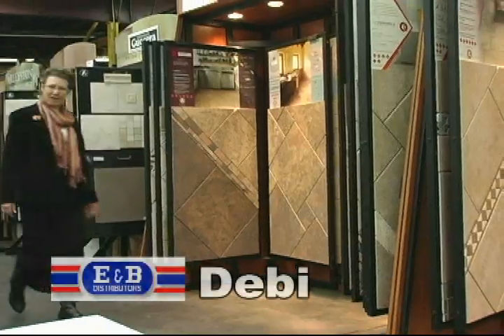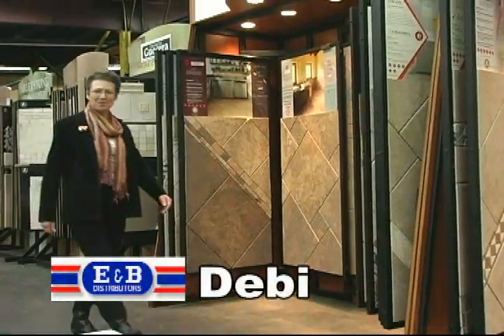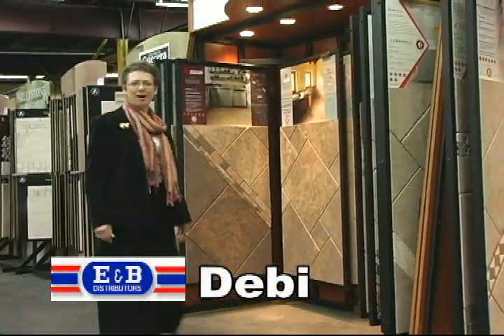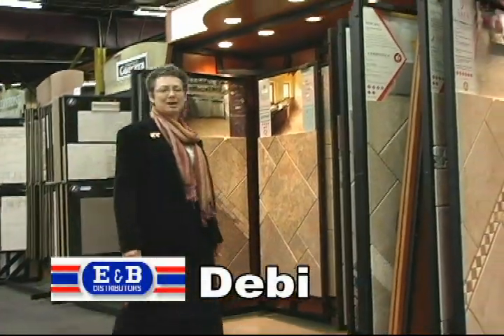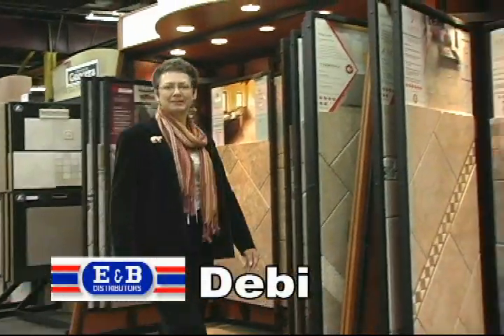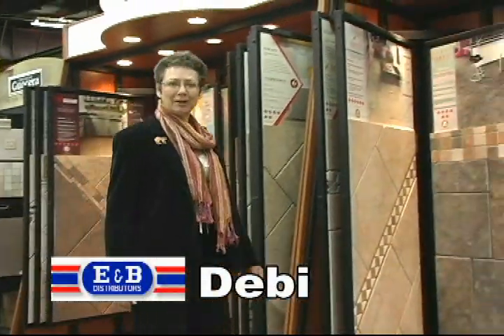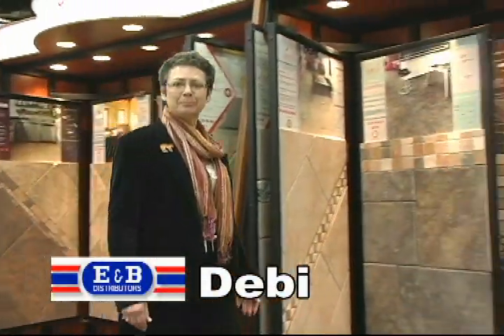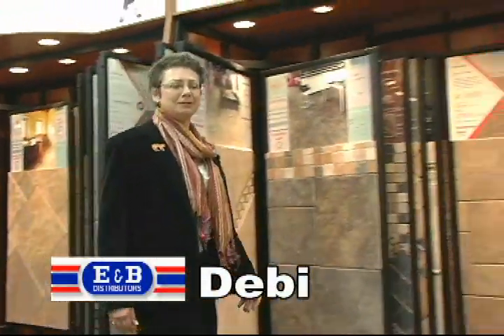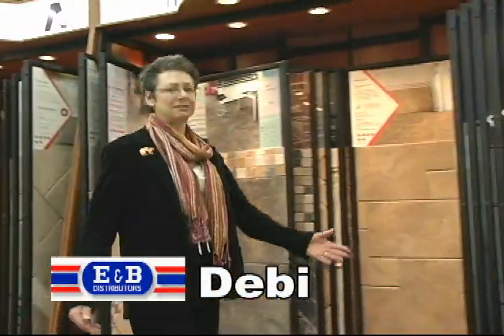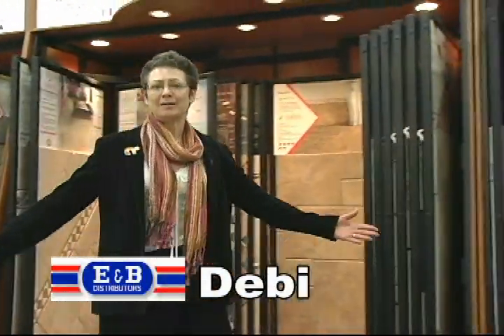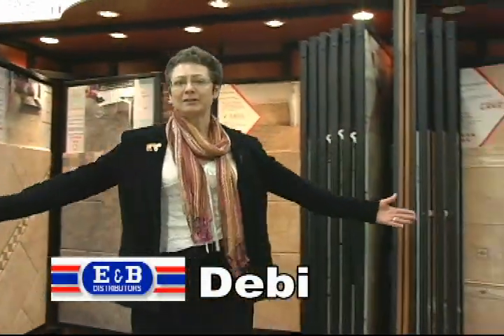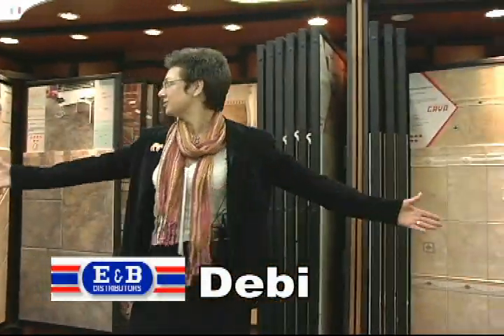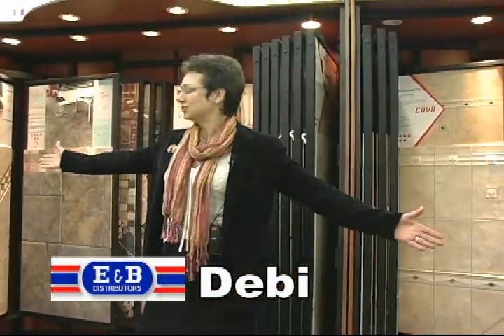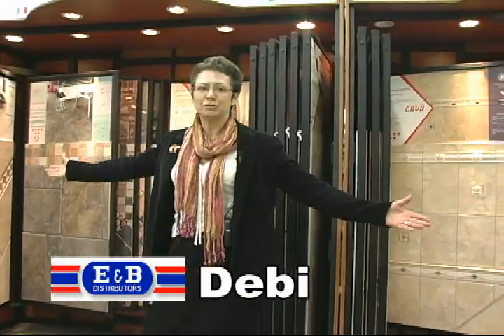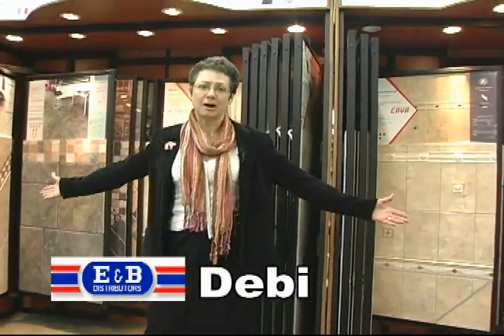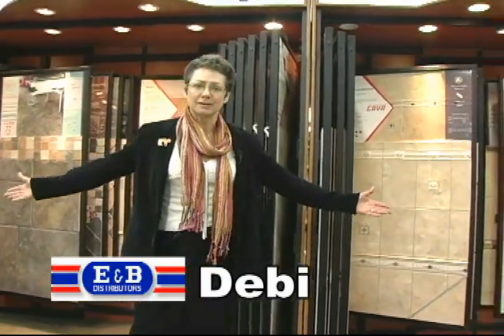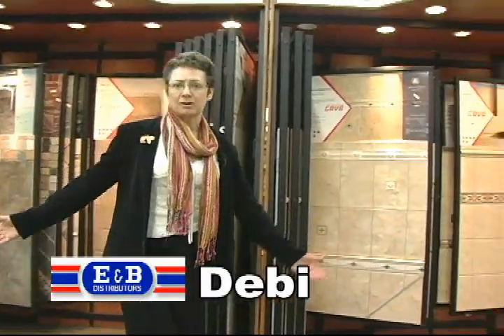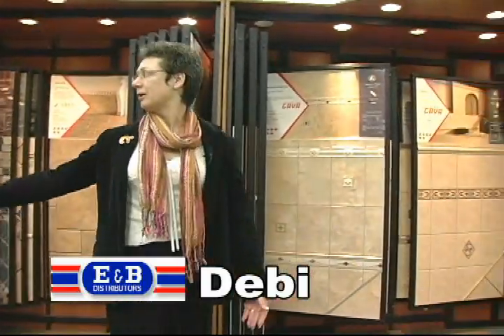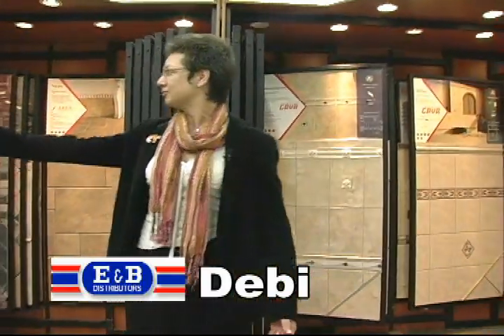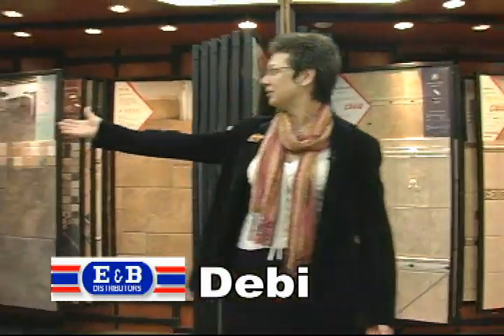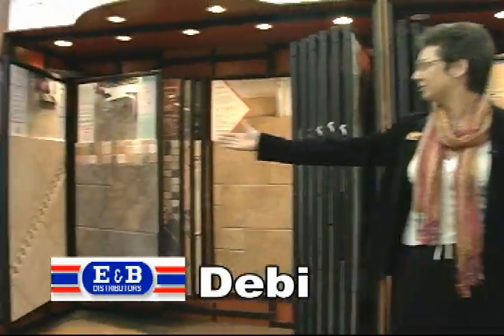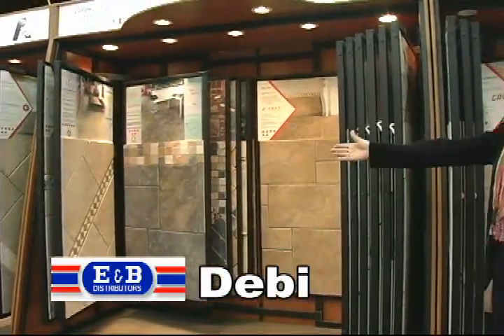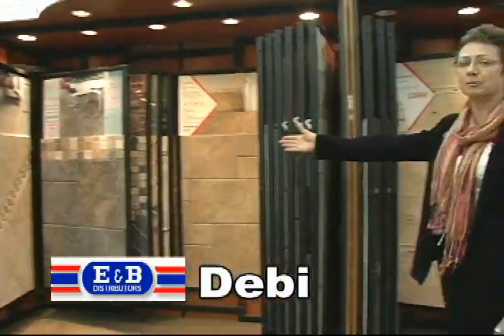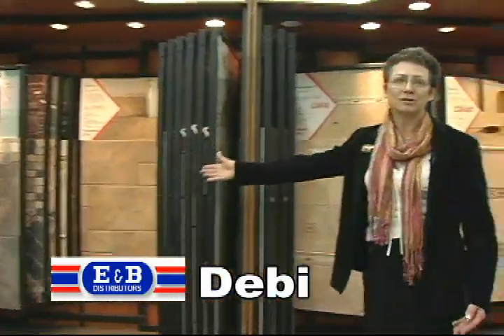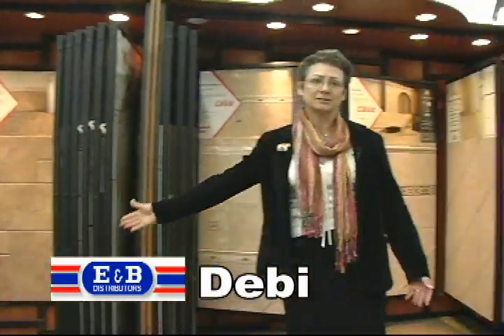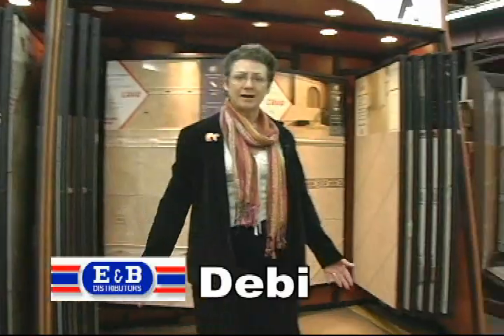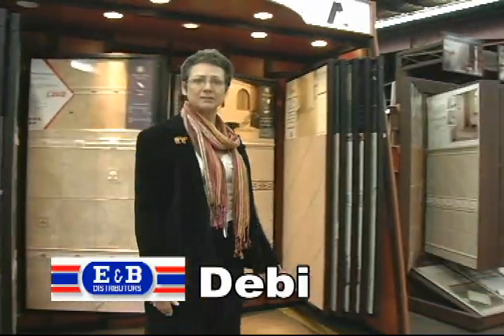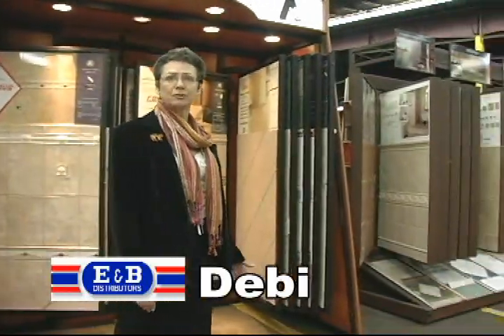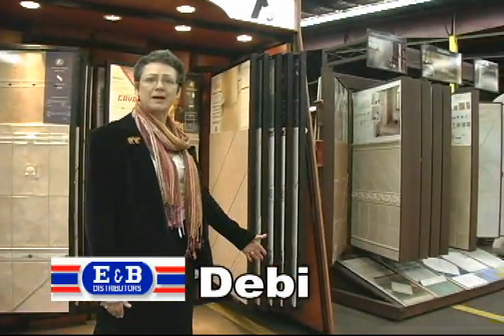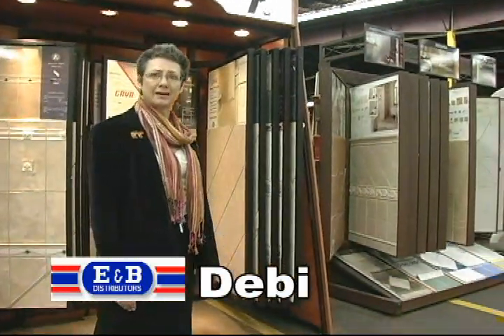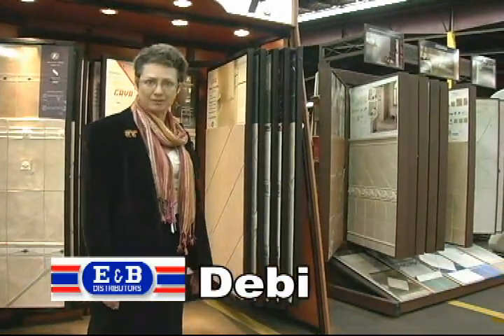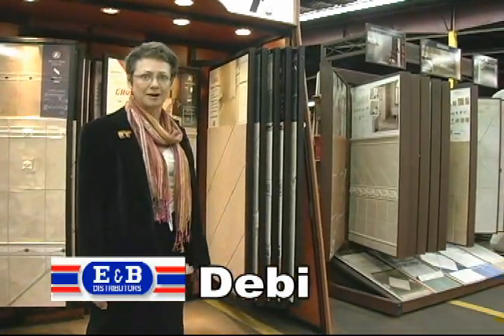Hello, I'm Debbie. Here at E&B, you can see we have a very large selection of beautiful tiles, starting from our natural stone collections to our durable porcelains, as well as several handmade and hand-decorated tiles.